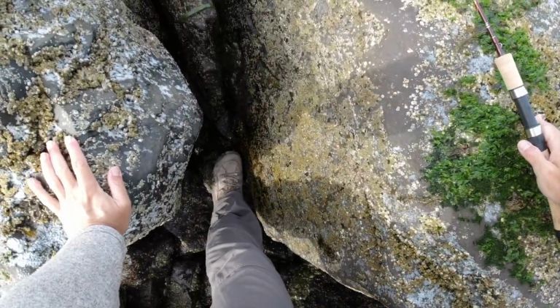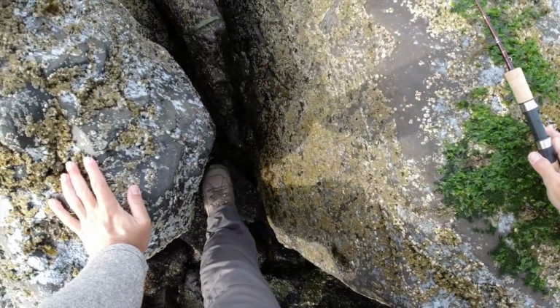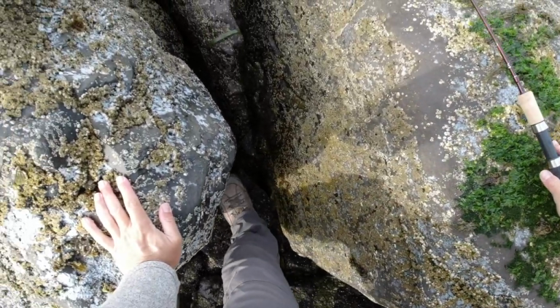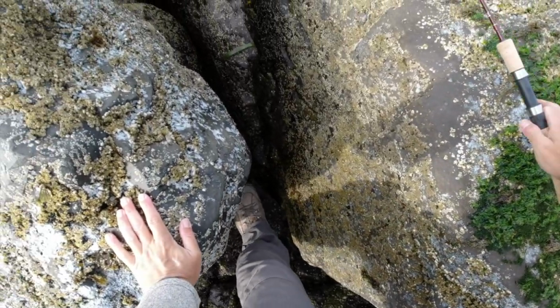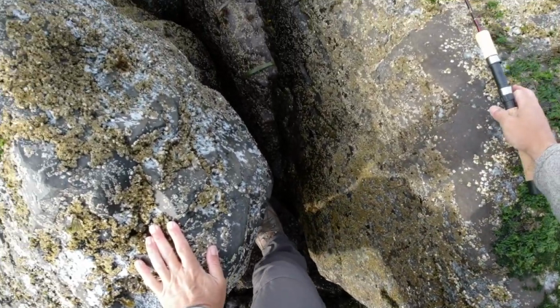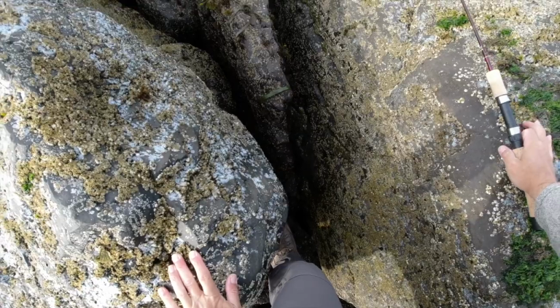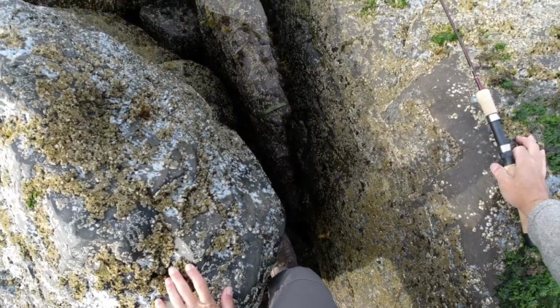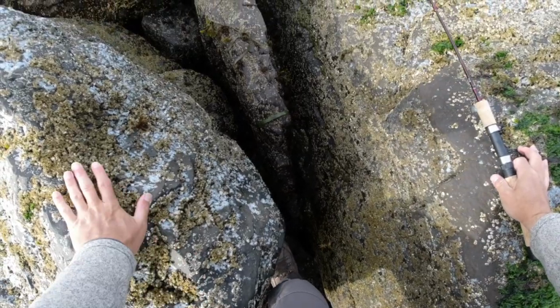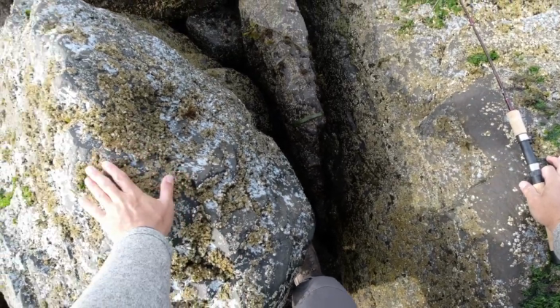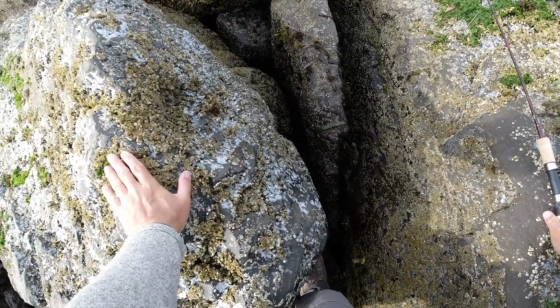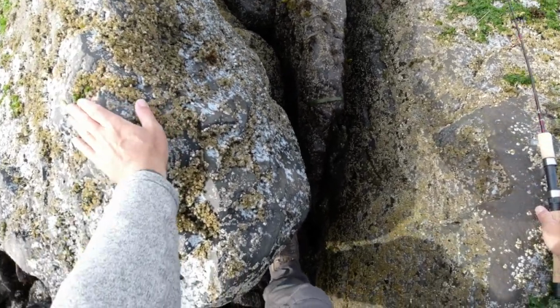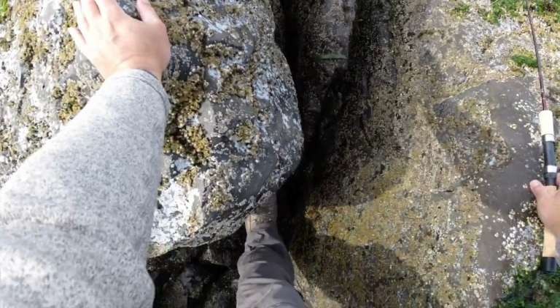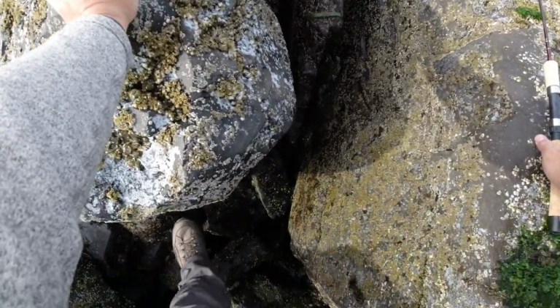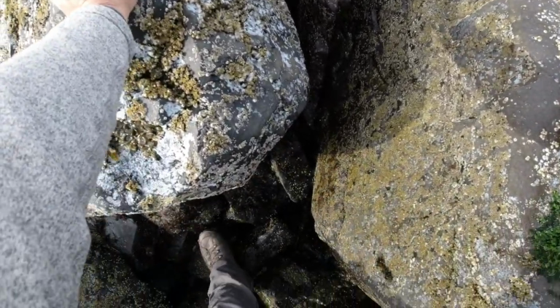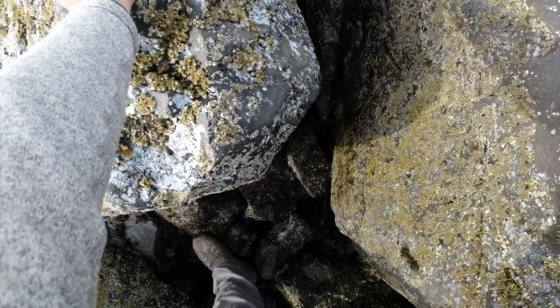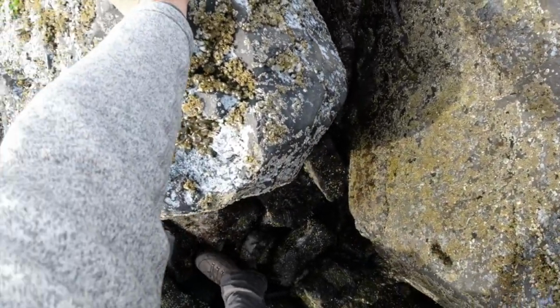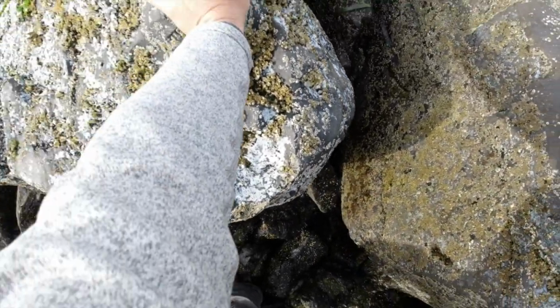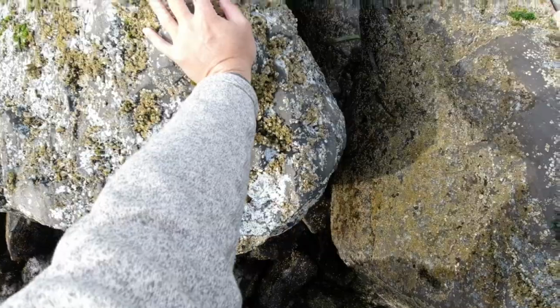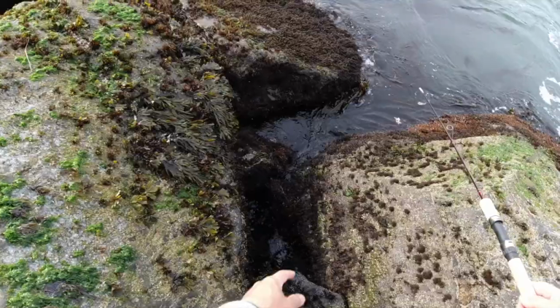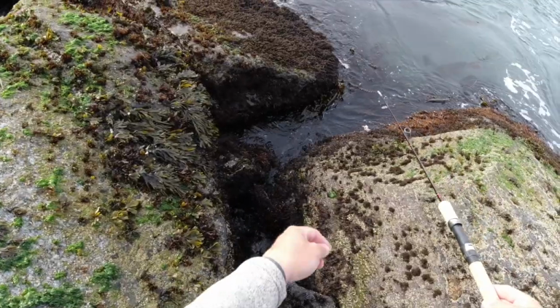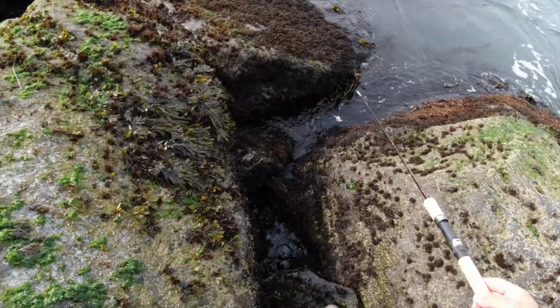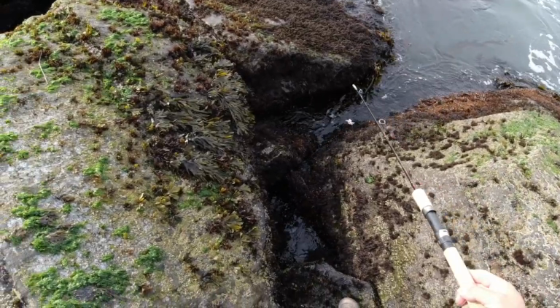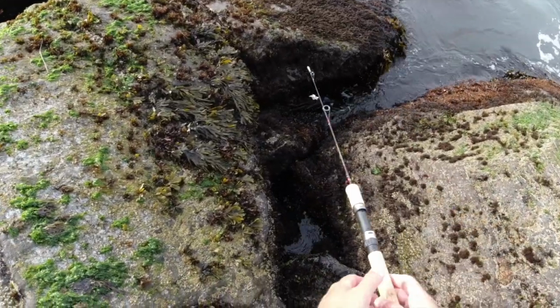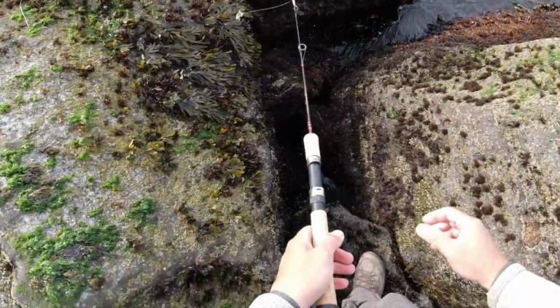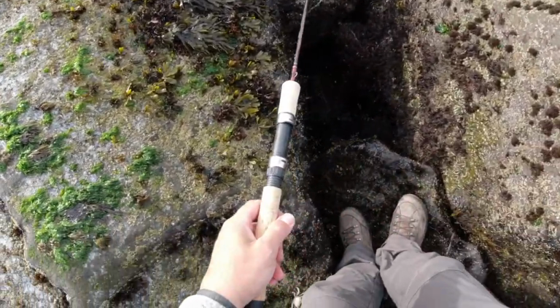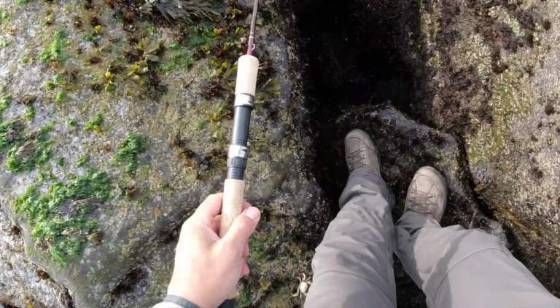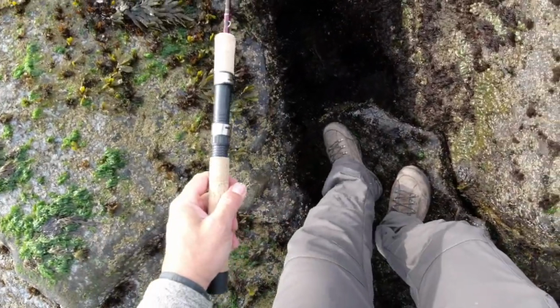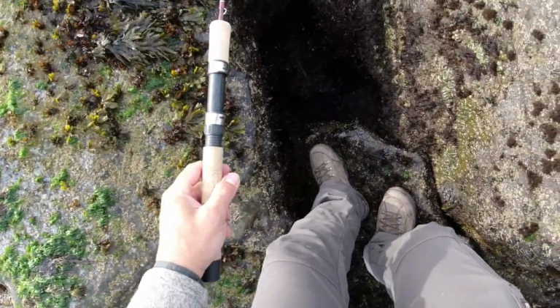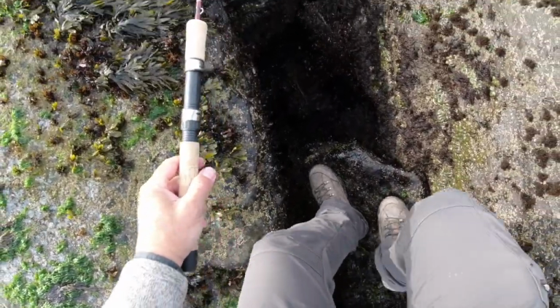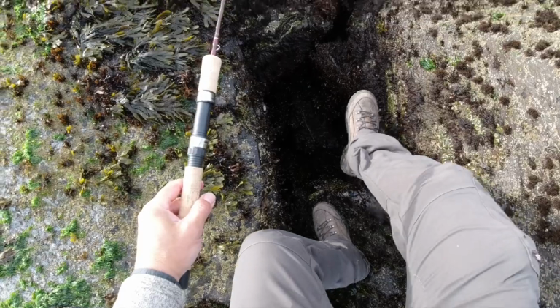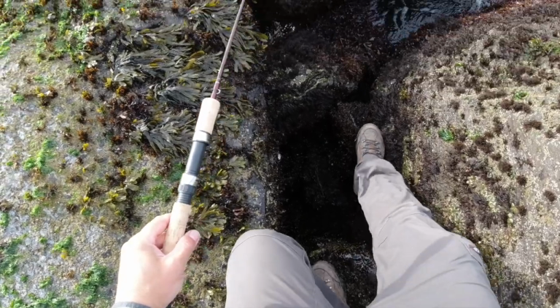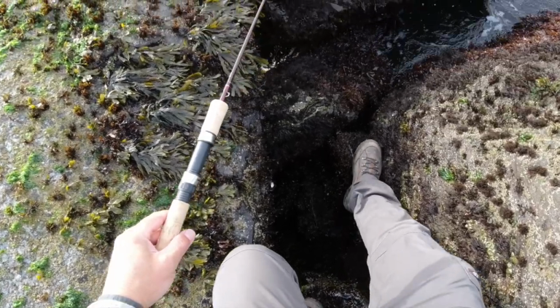Lots of crabs out here. Jetties are slippery places. That one looks like a pretty good spot. Probably gonna get my feet a little bit wet today, but that's okay.